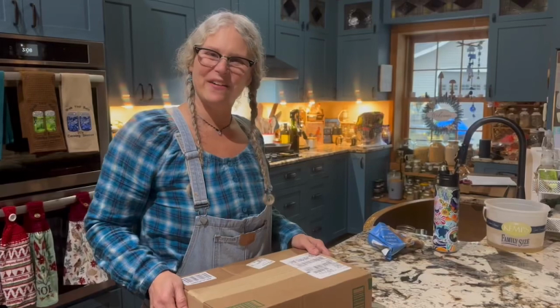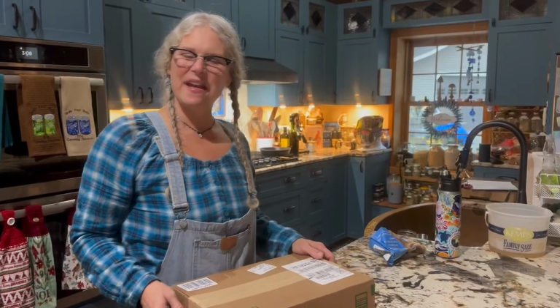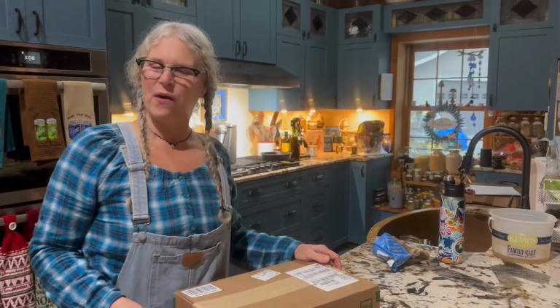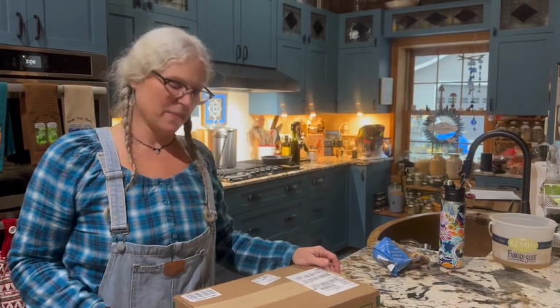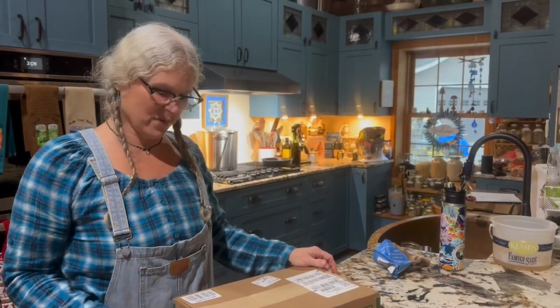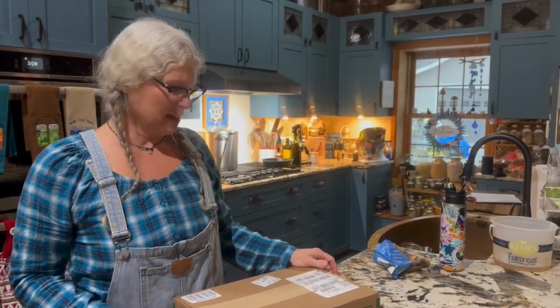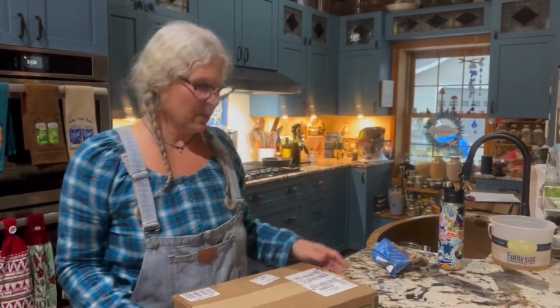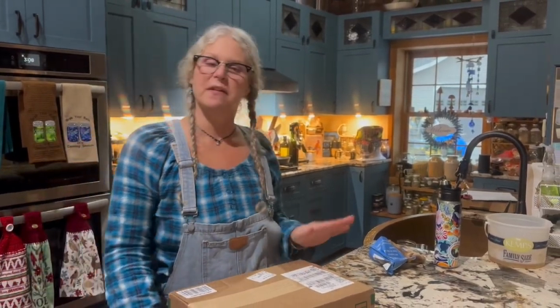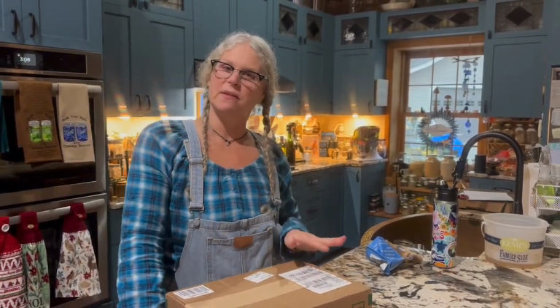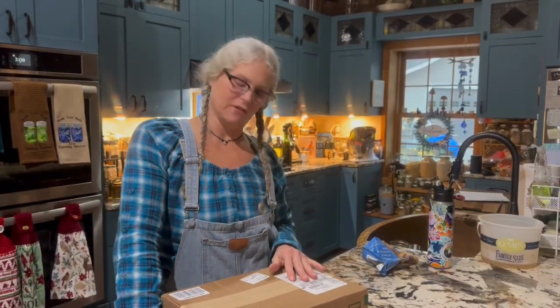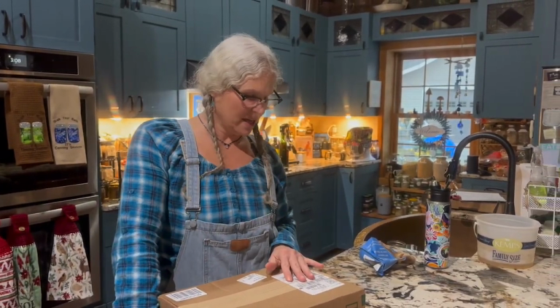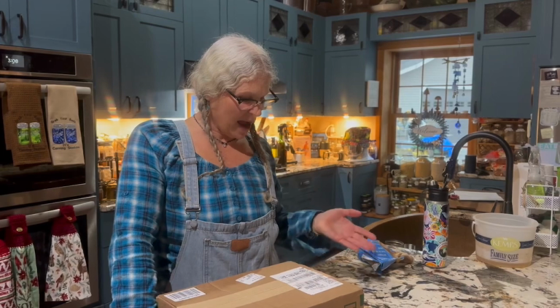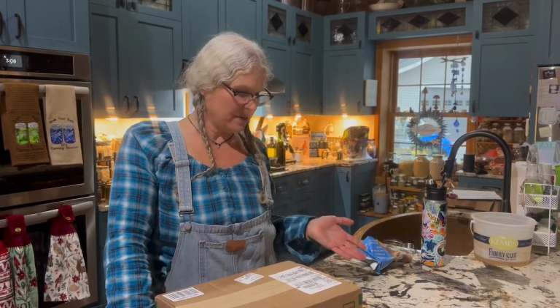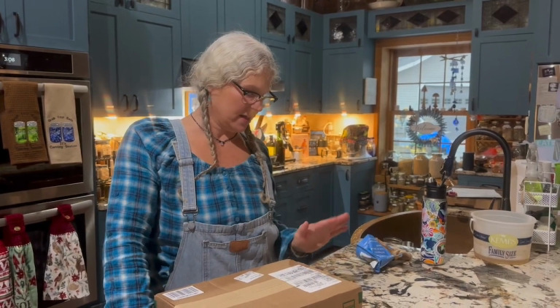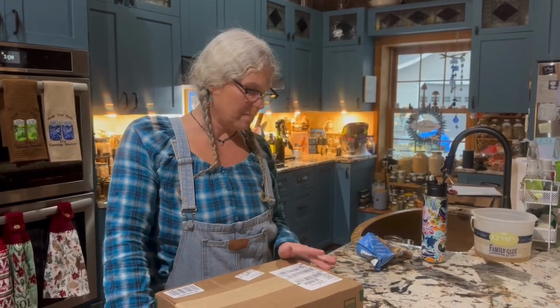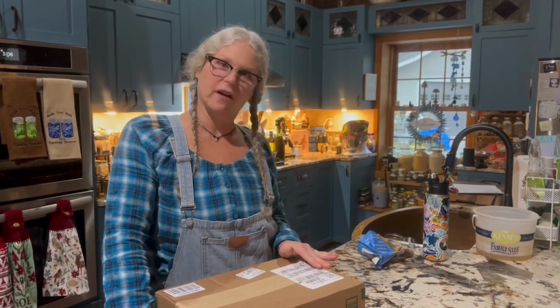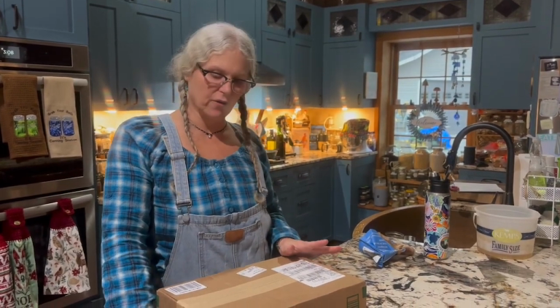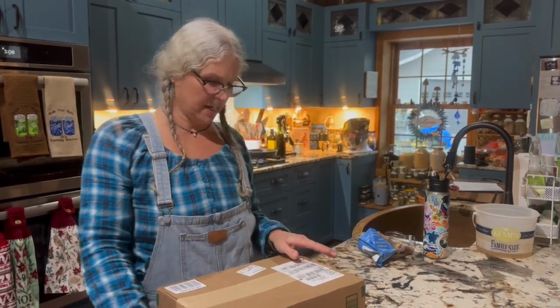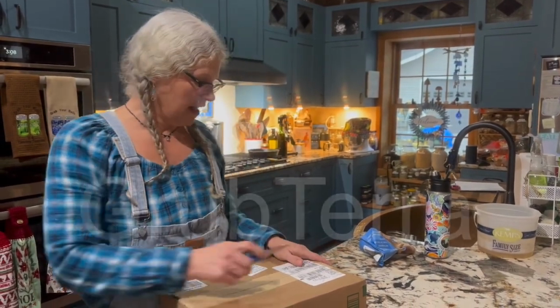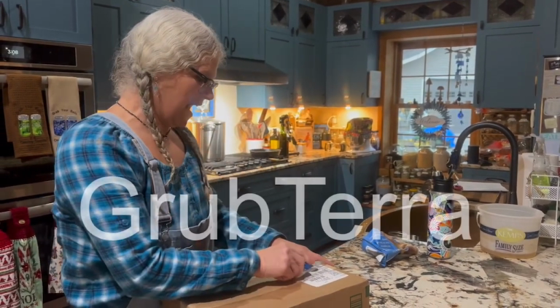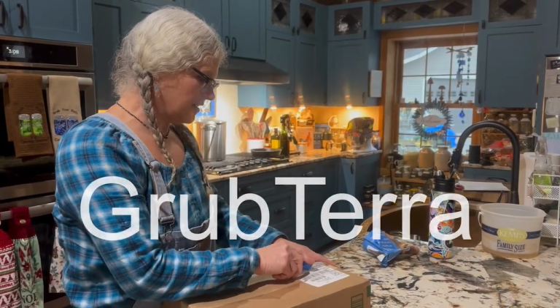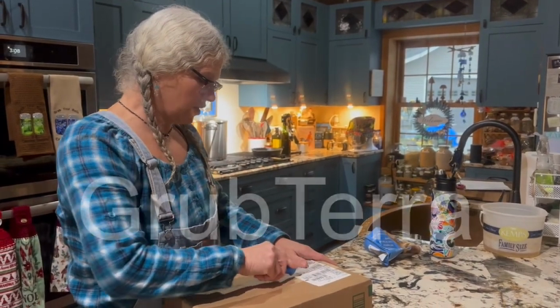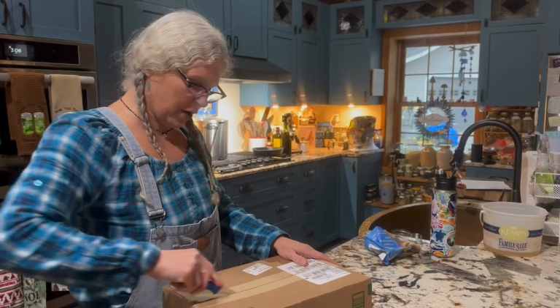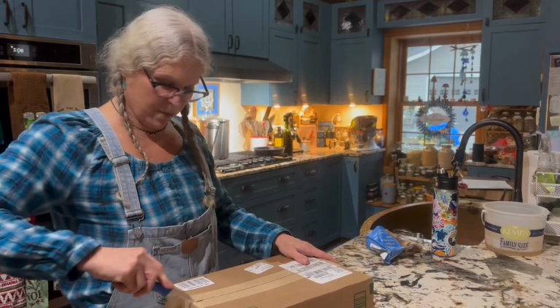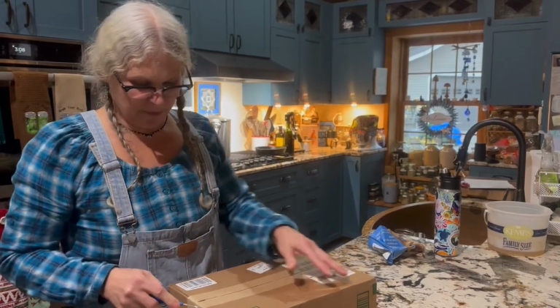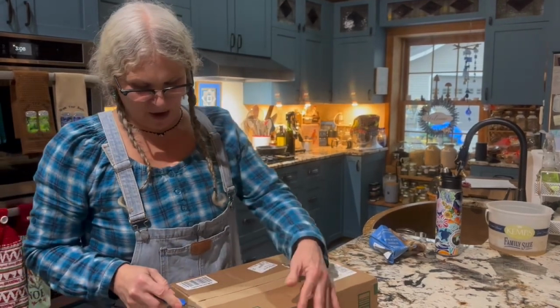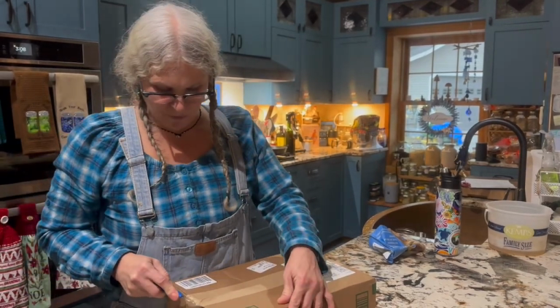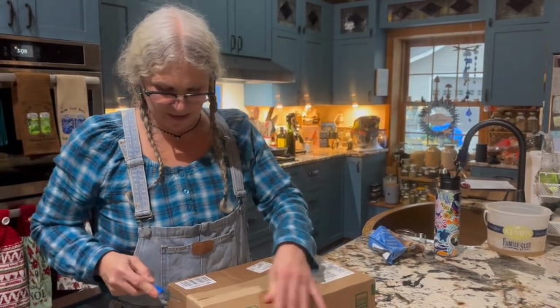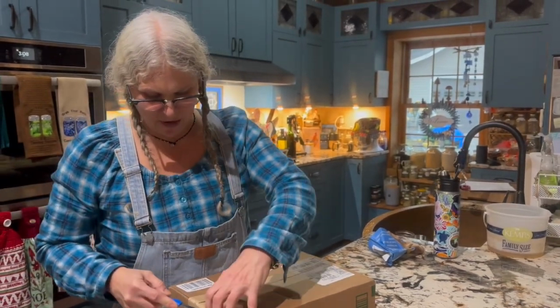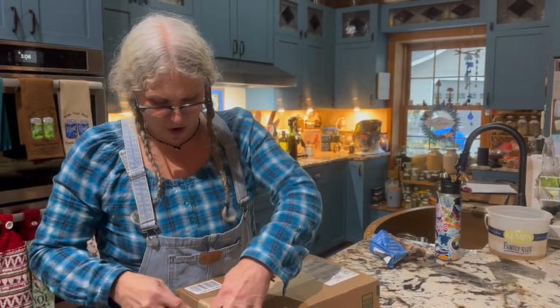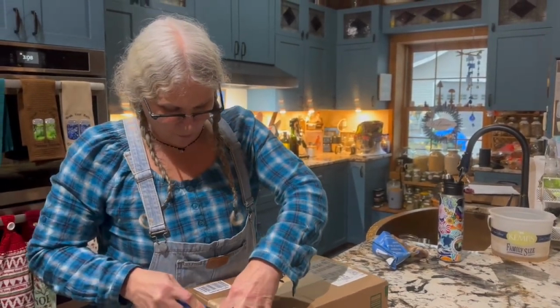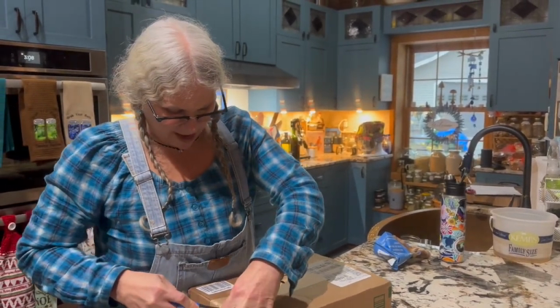Hello everyone and welcome to Number 9 Farms. Today we are going to be doing something a little different. I received a package from Myra at GrubTerra and we are going to open that up right now and see what we have.